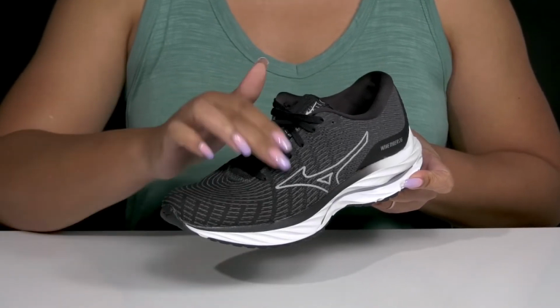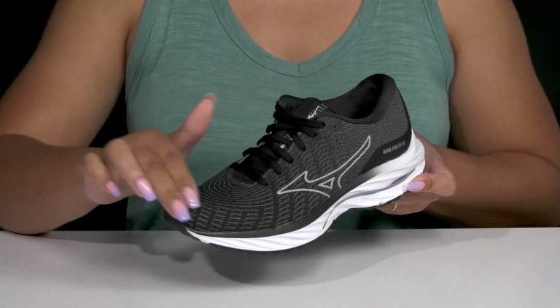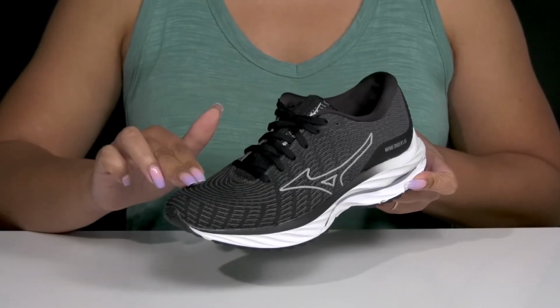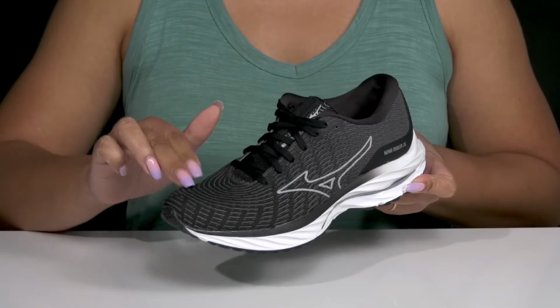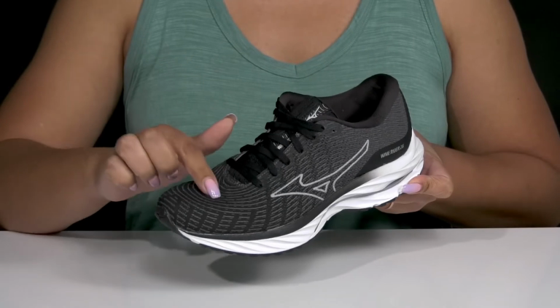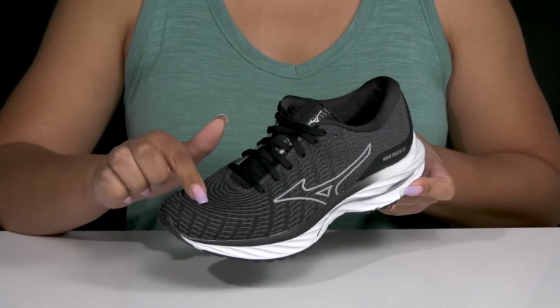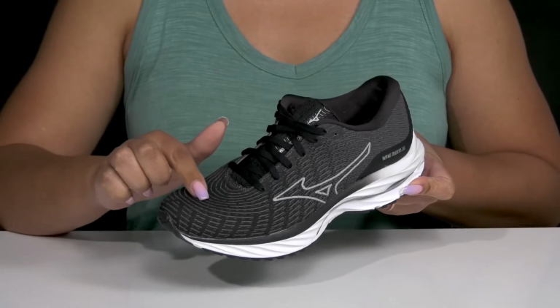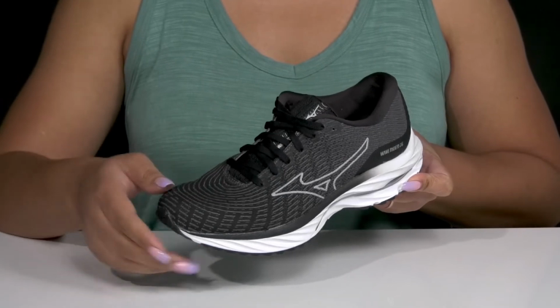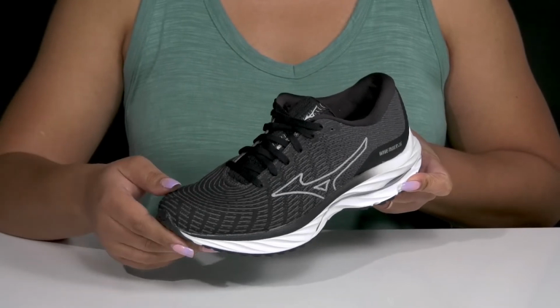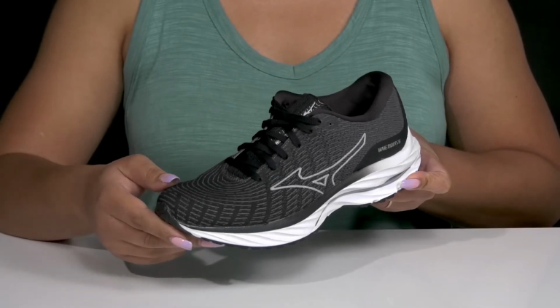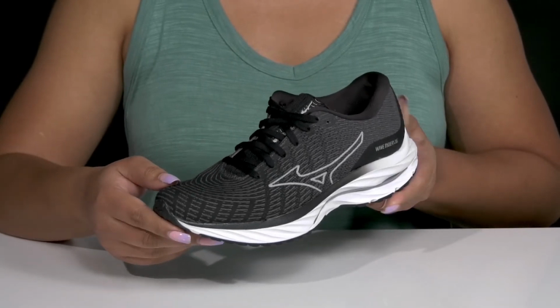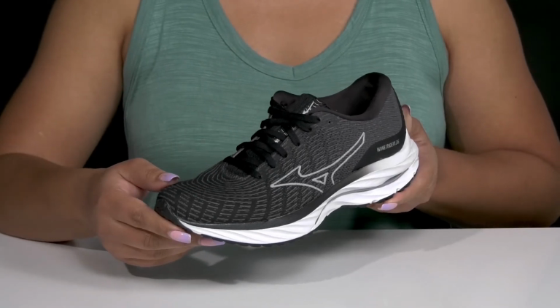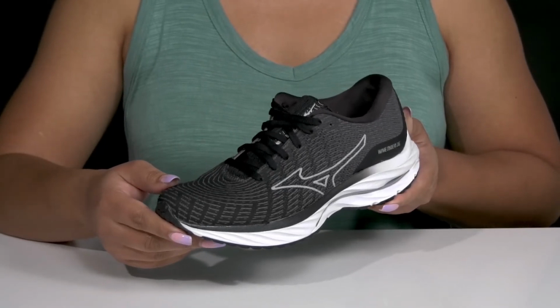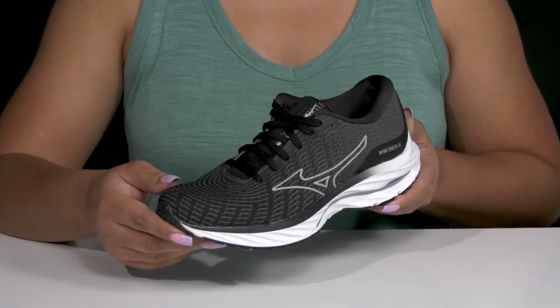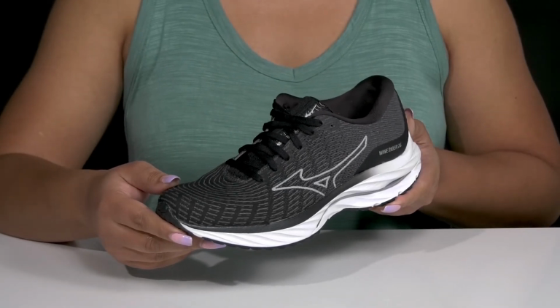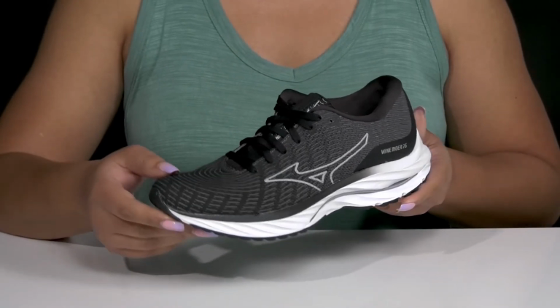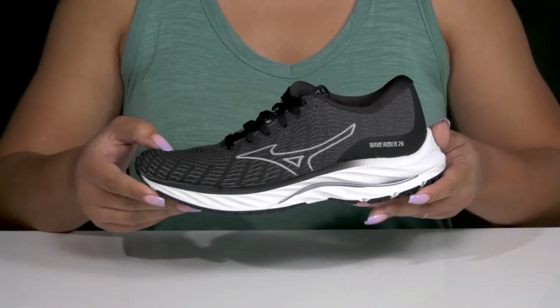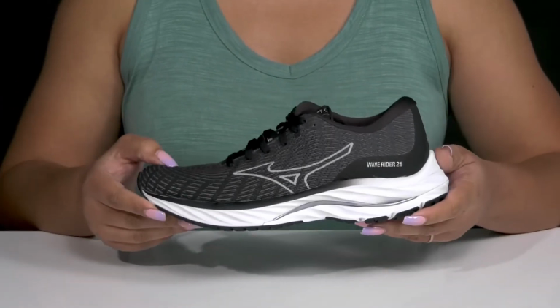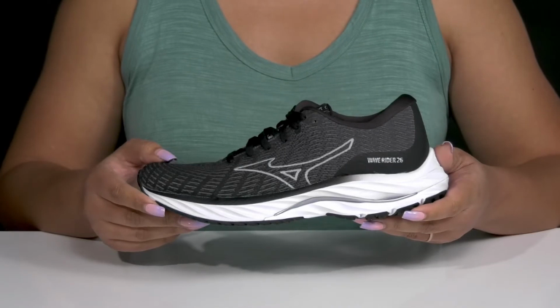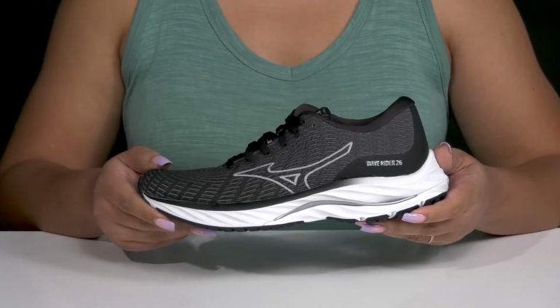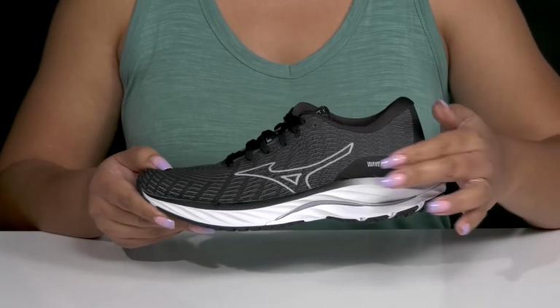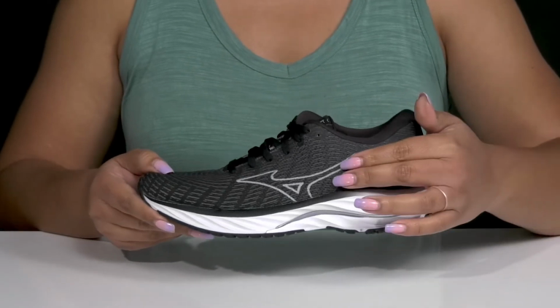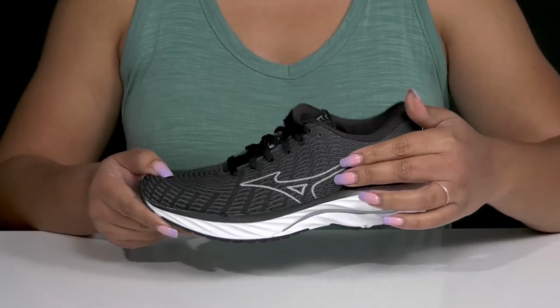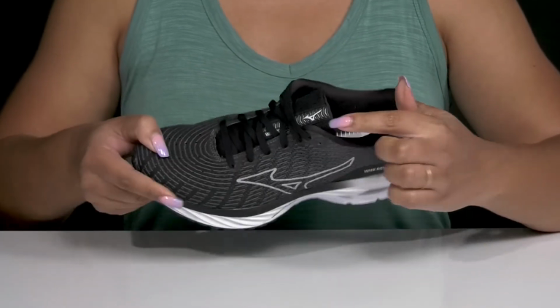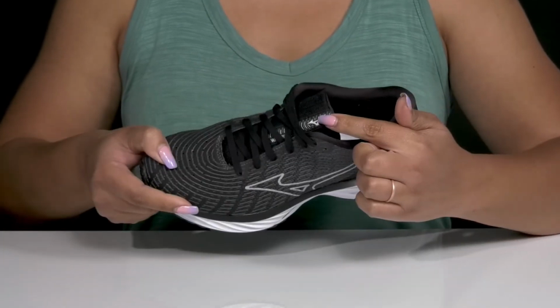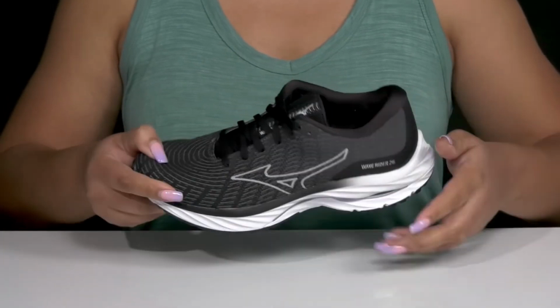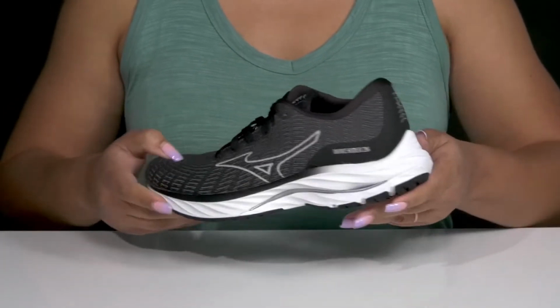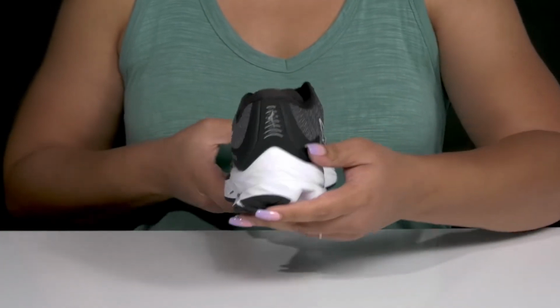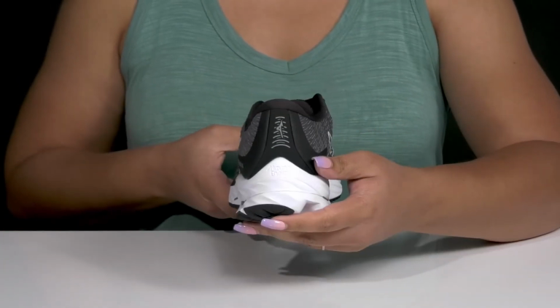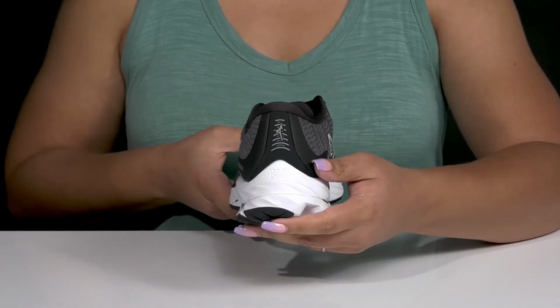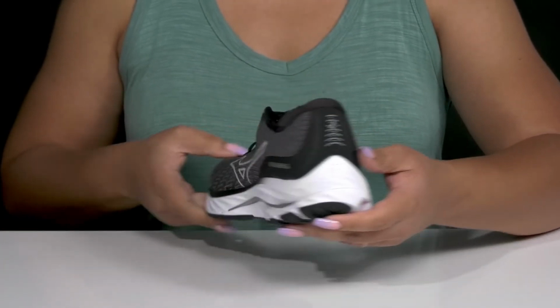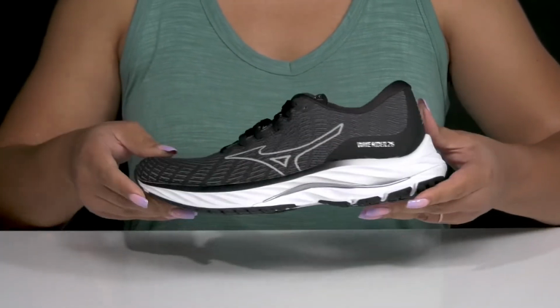They have mesh panels as well as perforations allowing for breathability to keep your feet nice and cool, and you can see the Mizuno logo at each side, tongue, and back of the heel for added style.